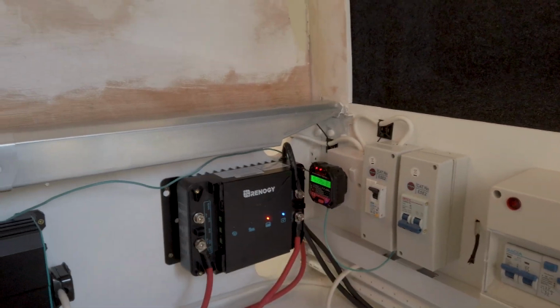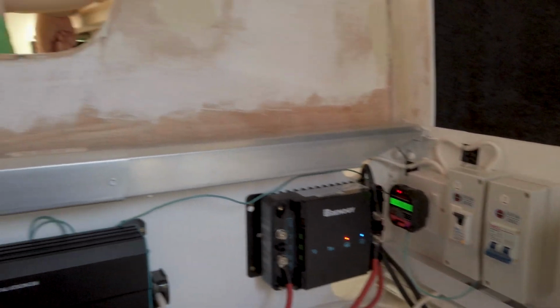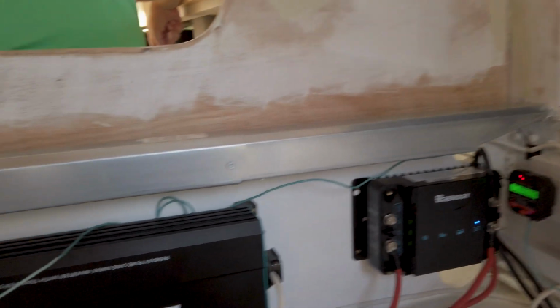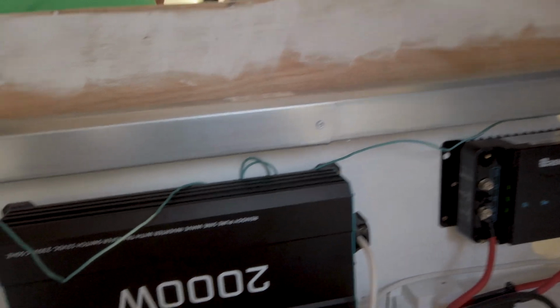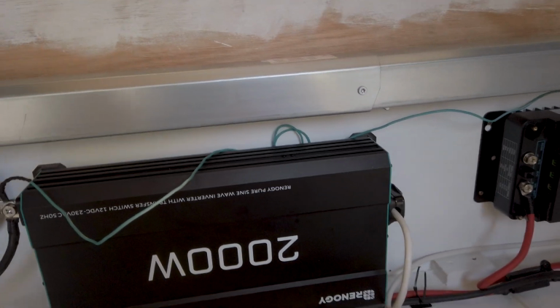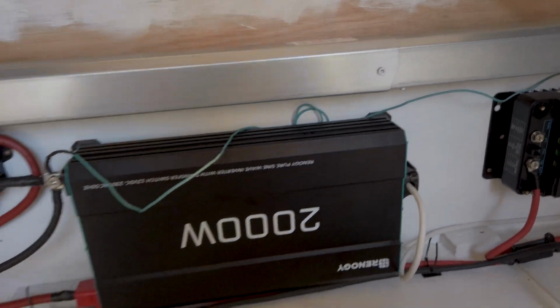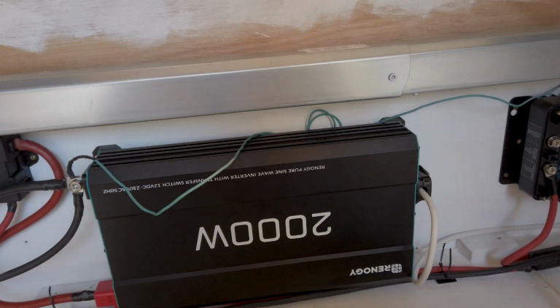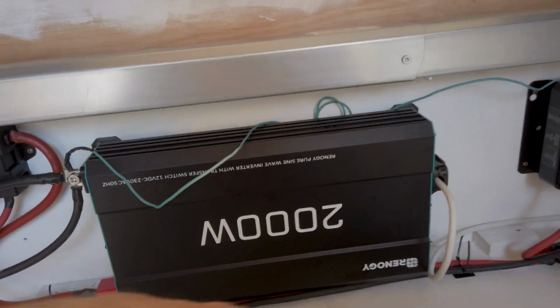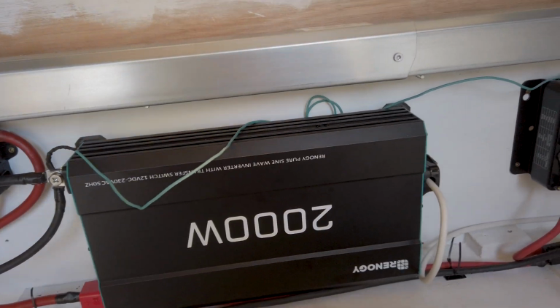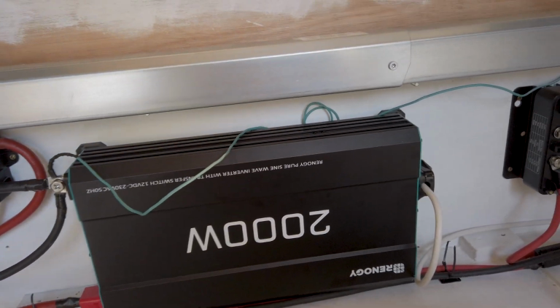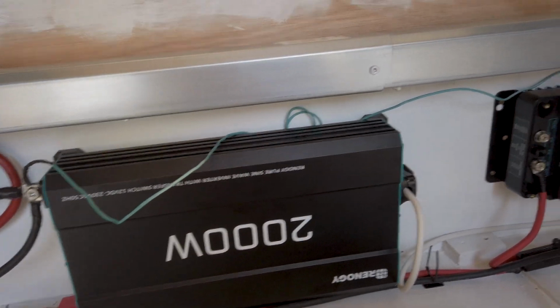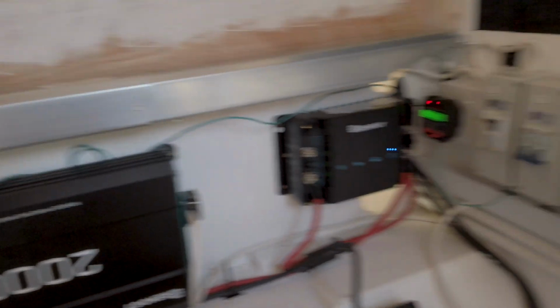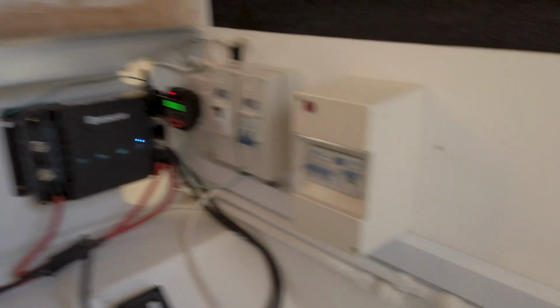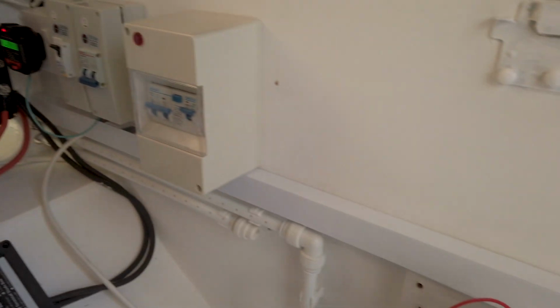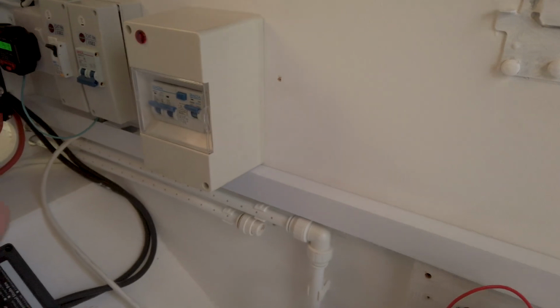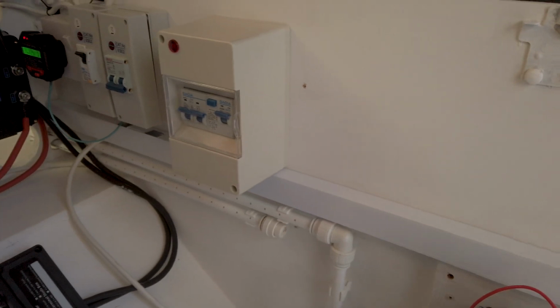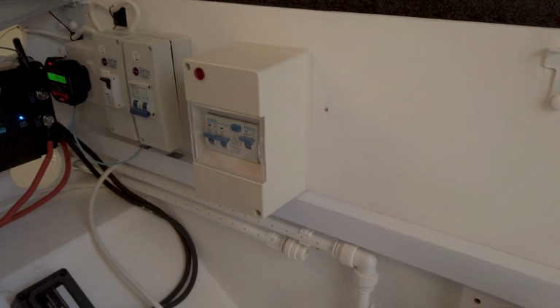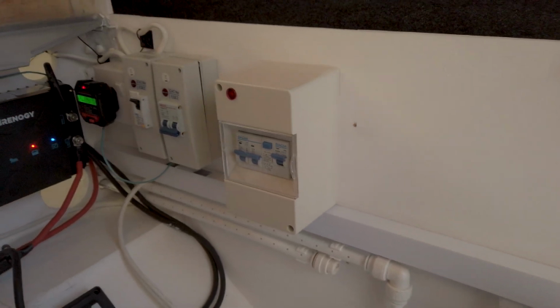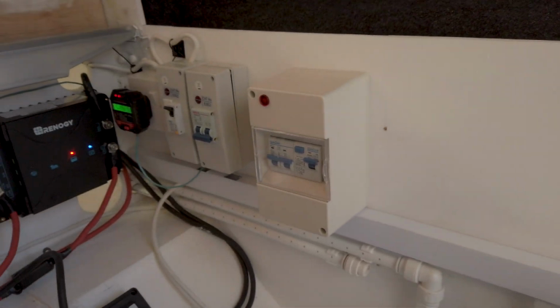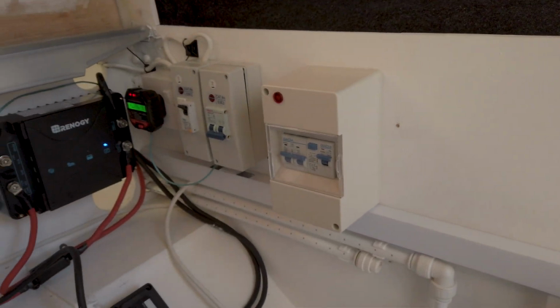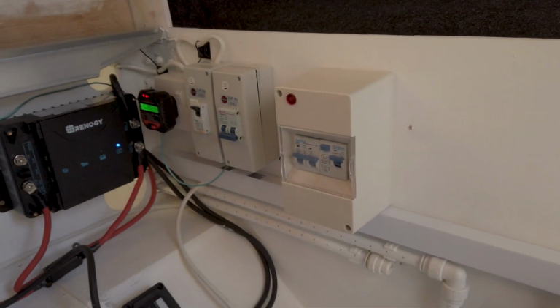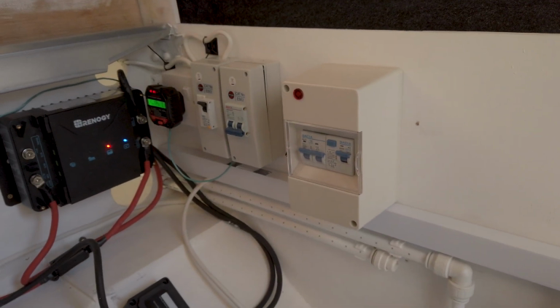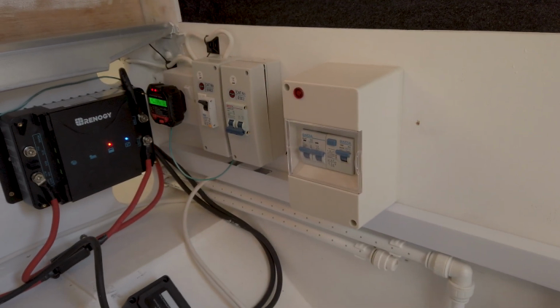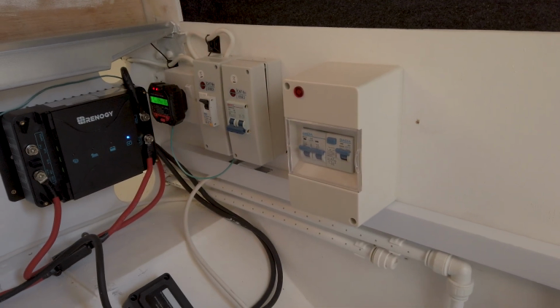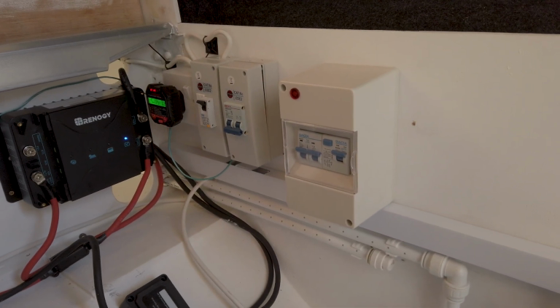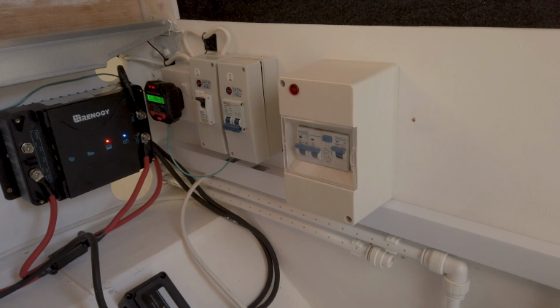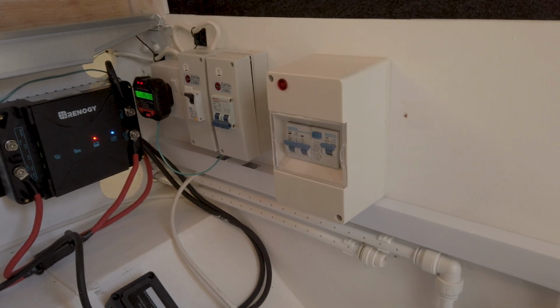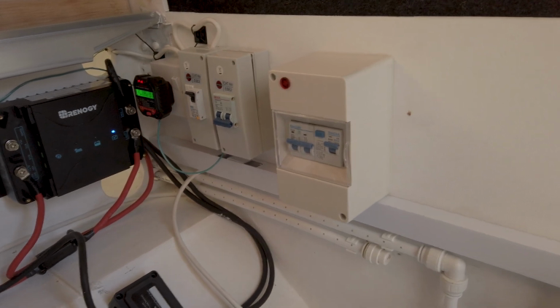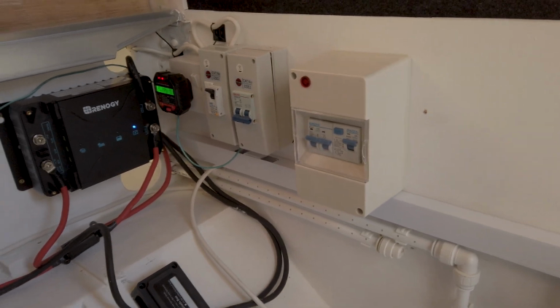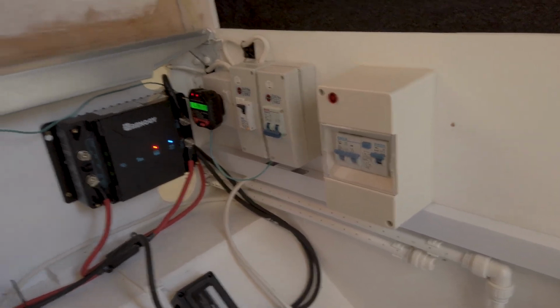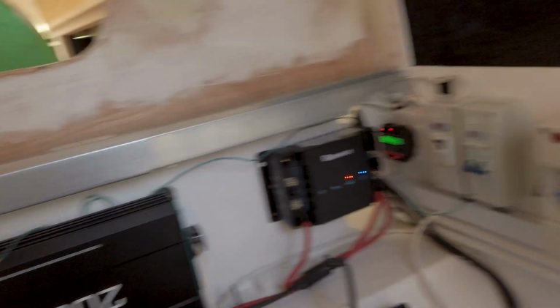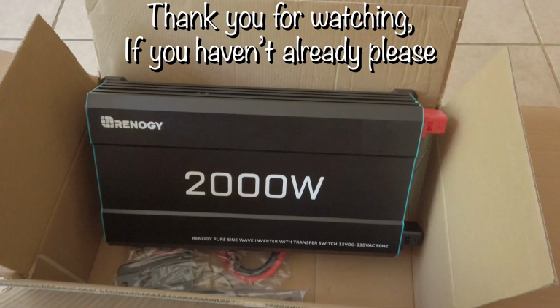One way or another this is going to be where we're at now. I need to tidy this into a double socket out, and then try and work everything in and into position.